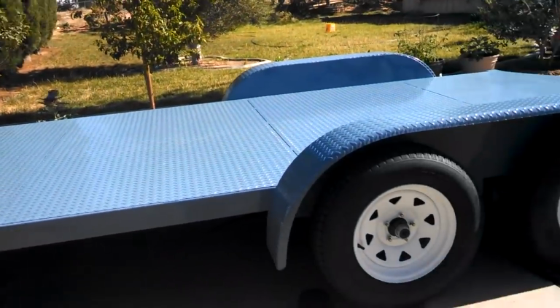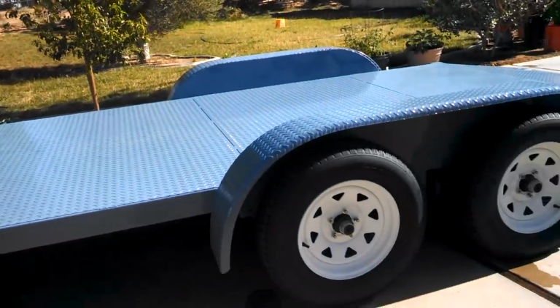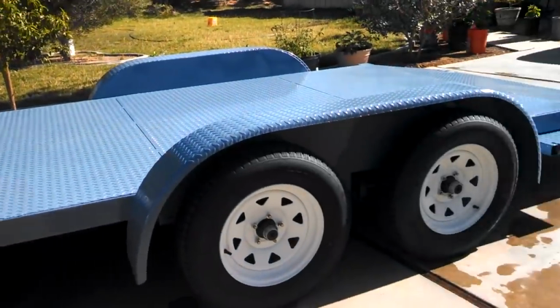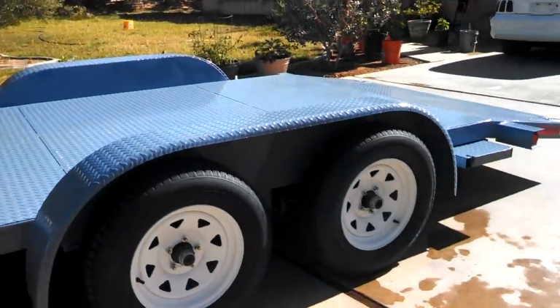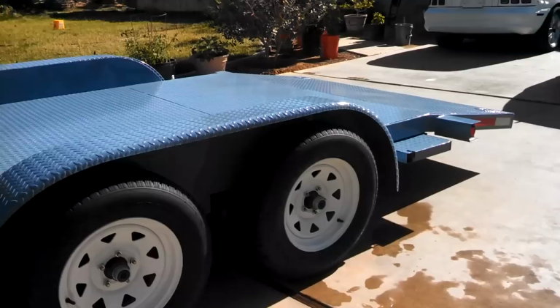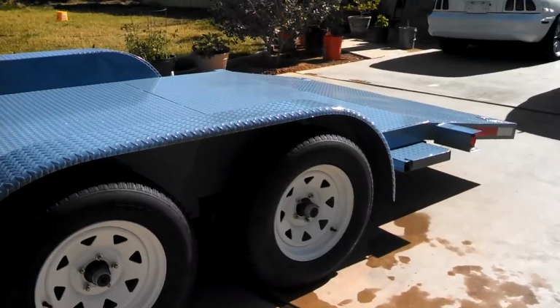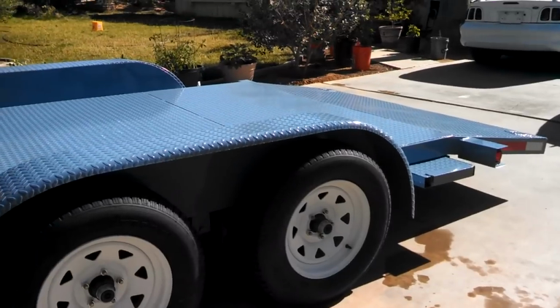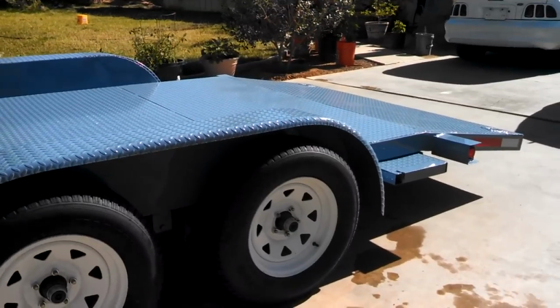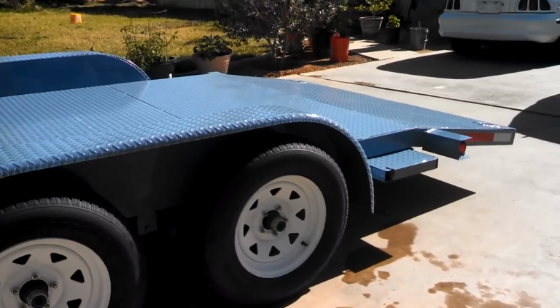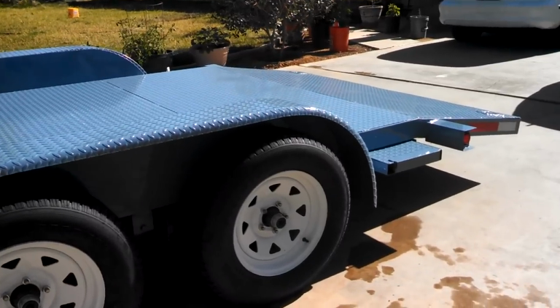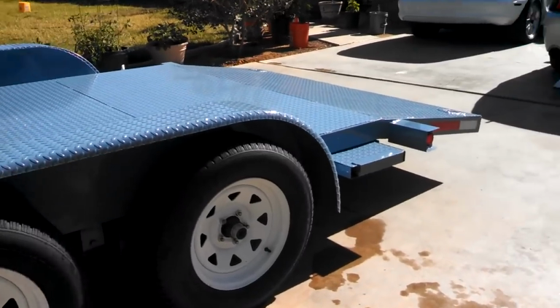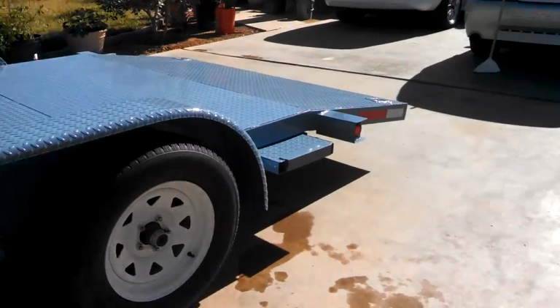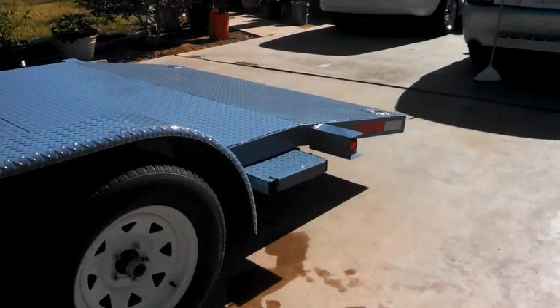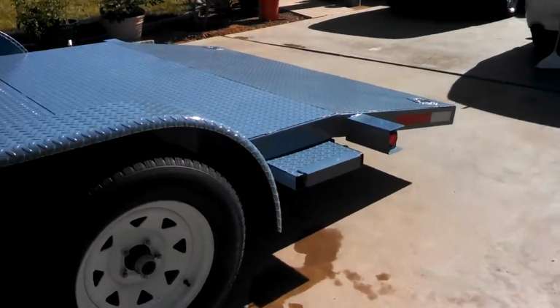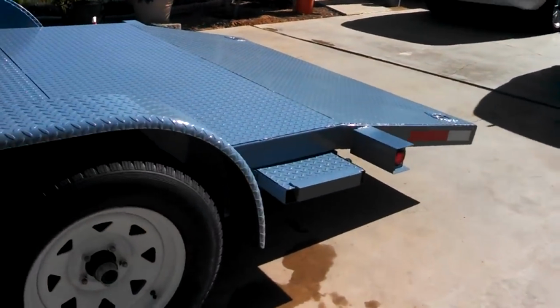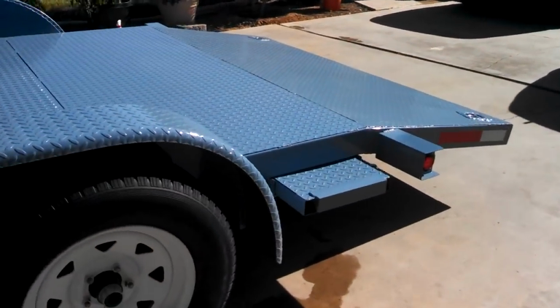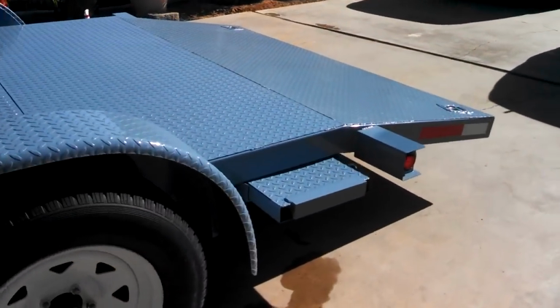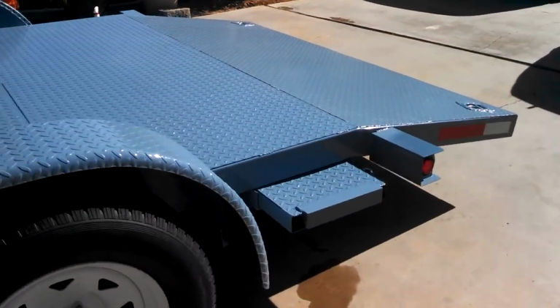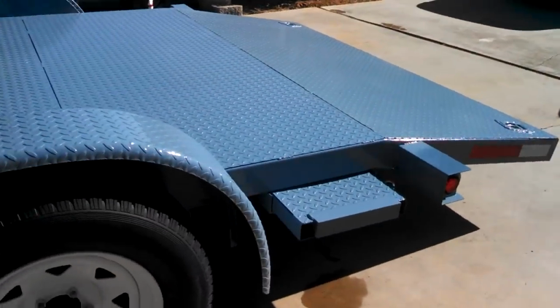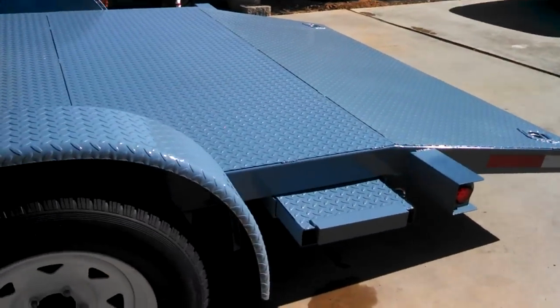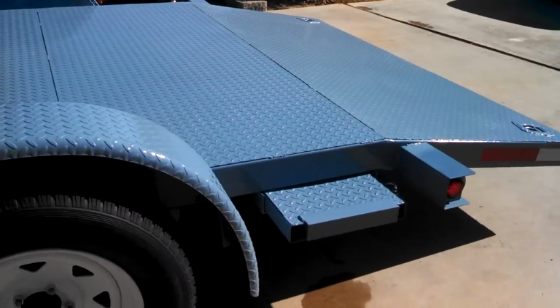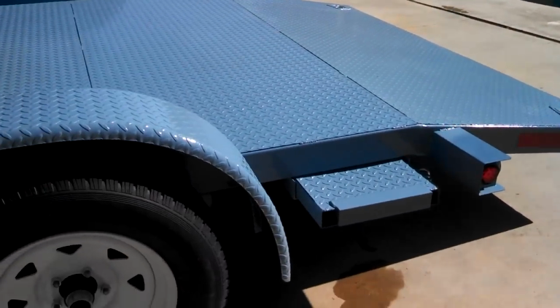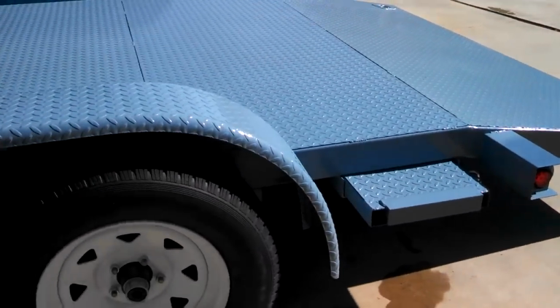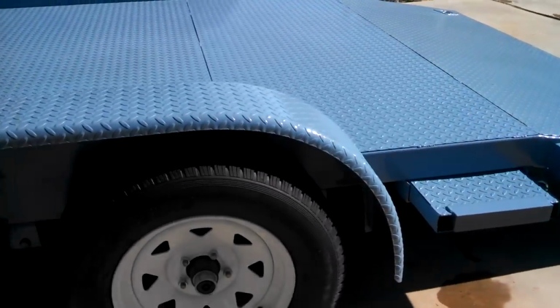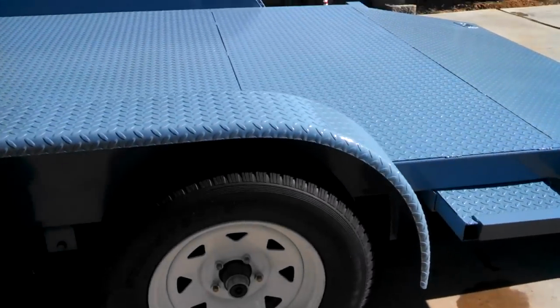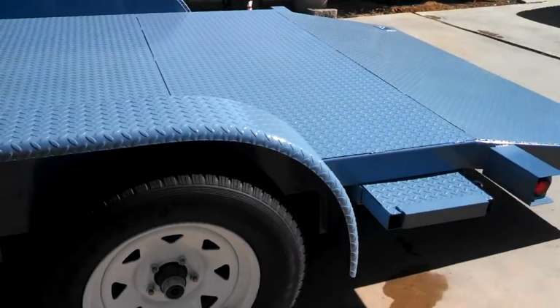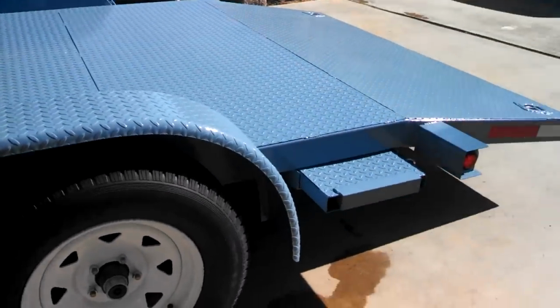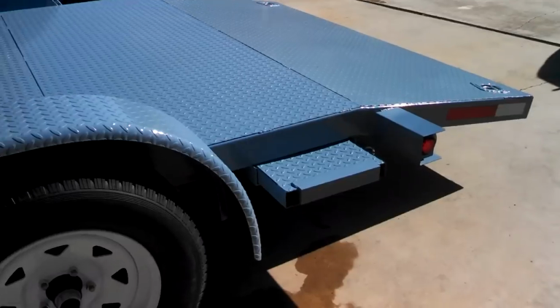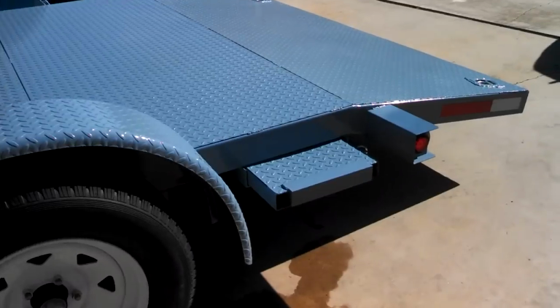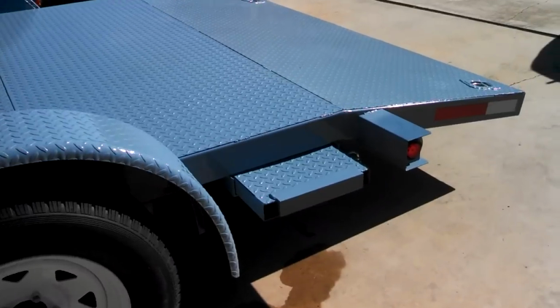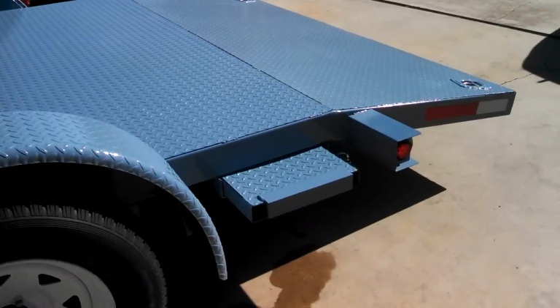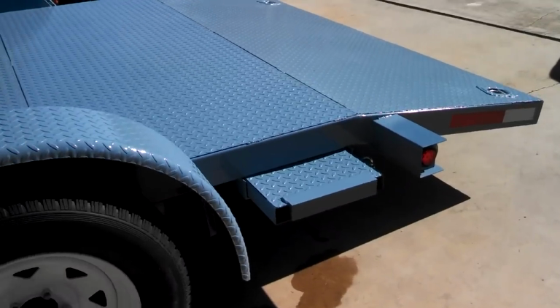That's a shot of it there — came out really good. Got the ramps also with diamond deck on the ramps — none of those holes in between.